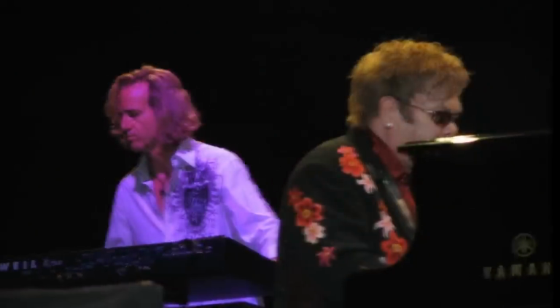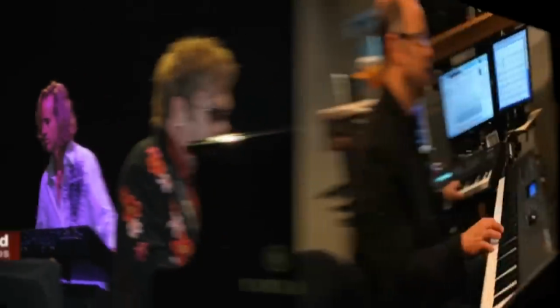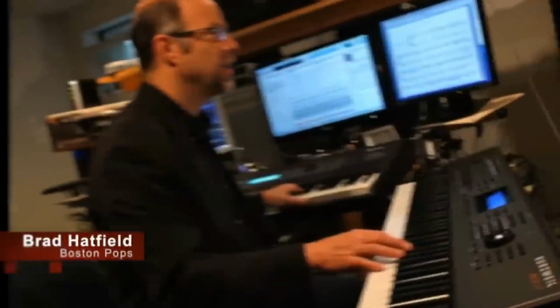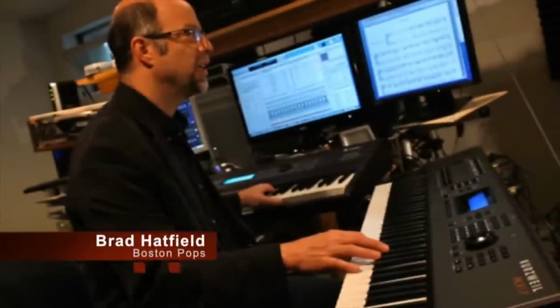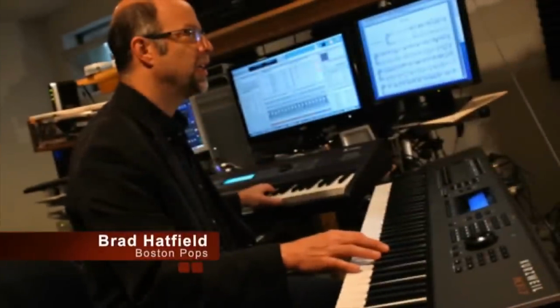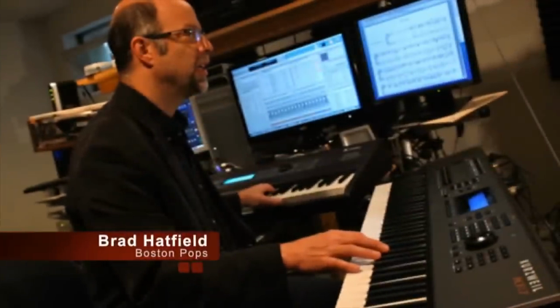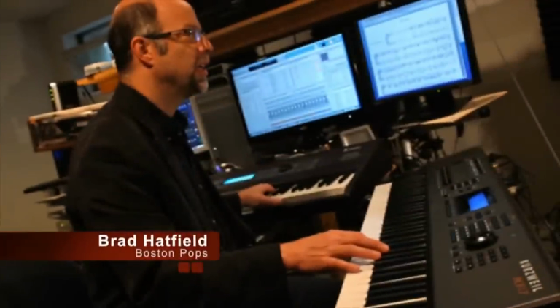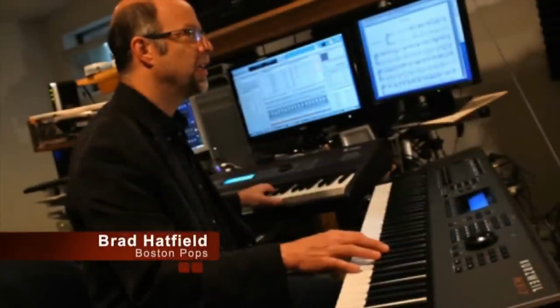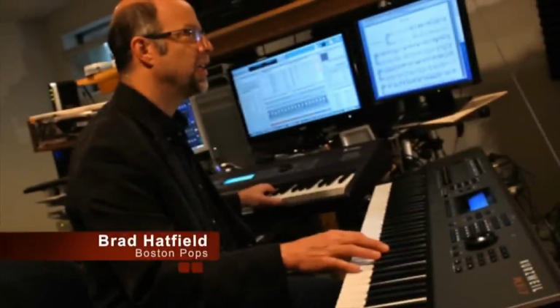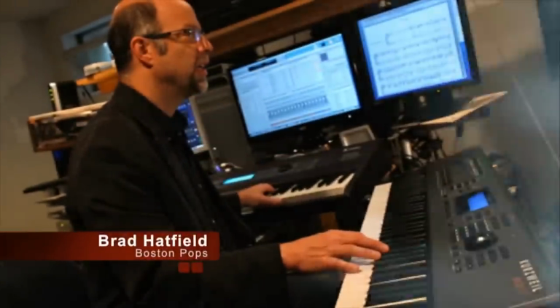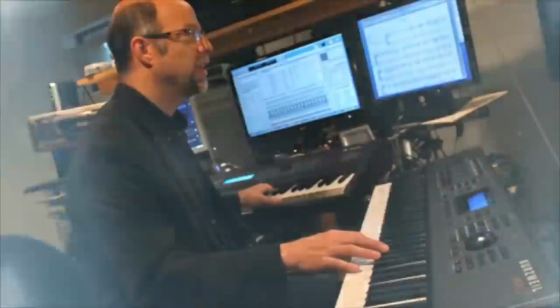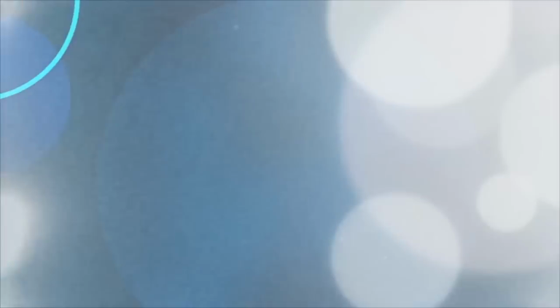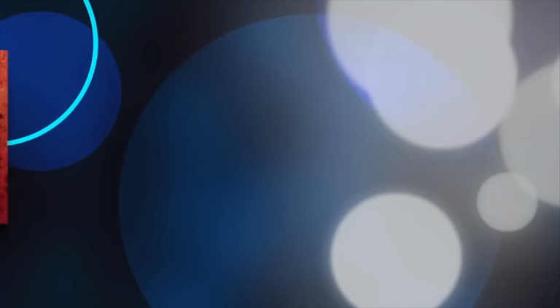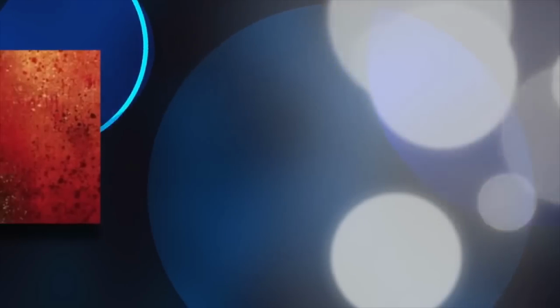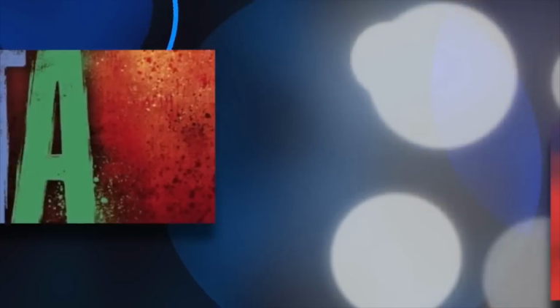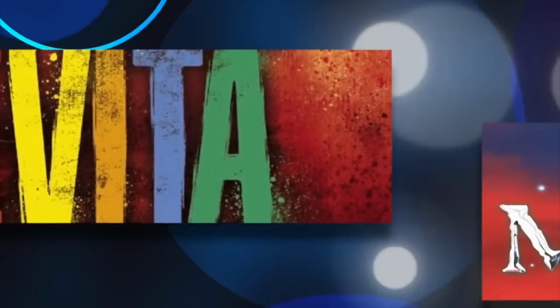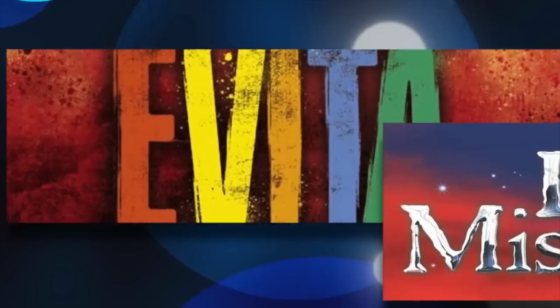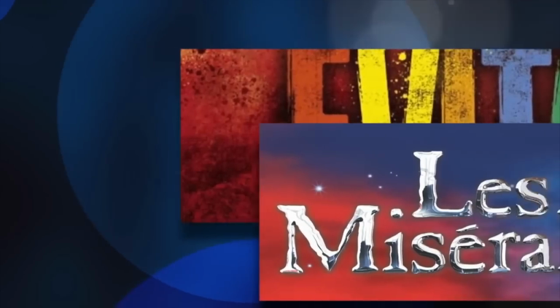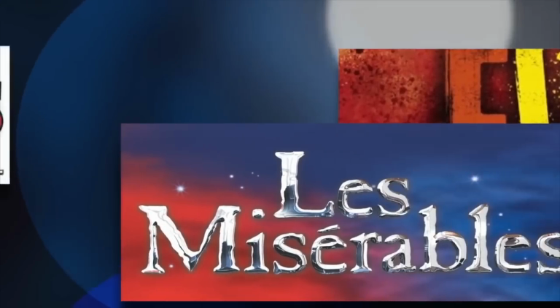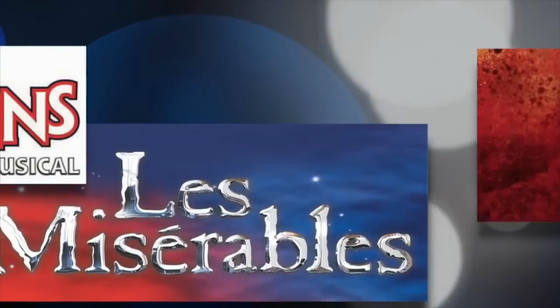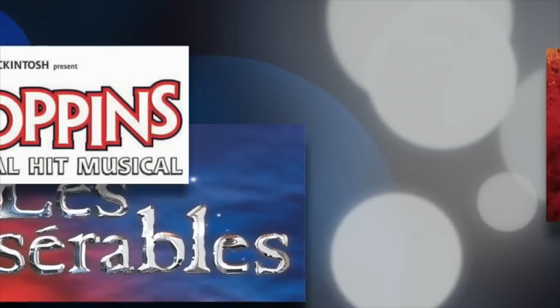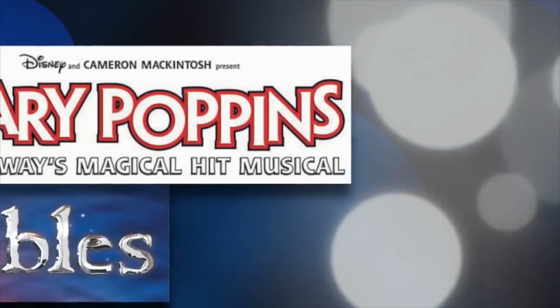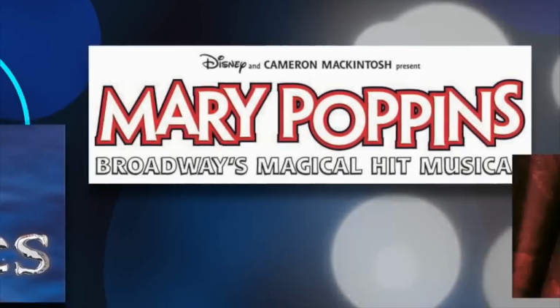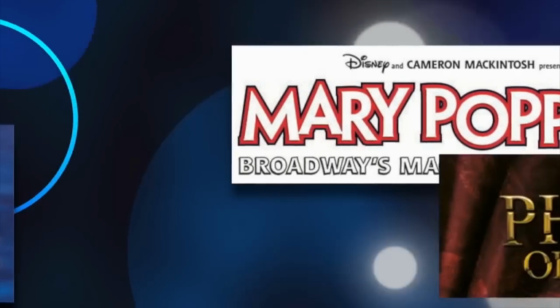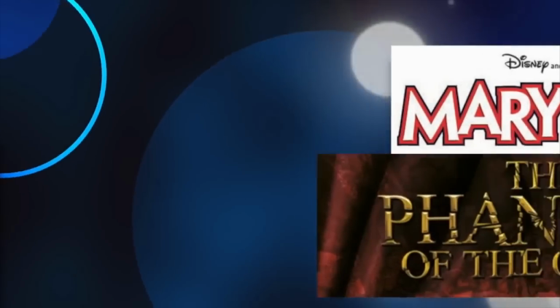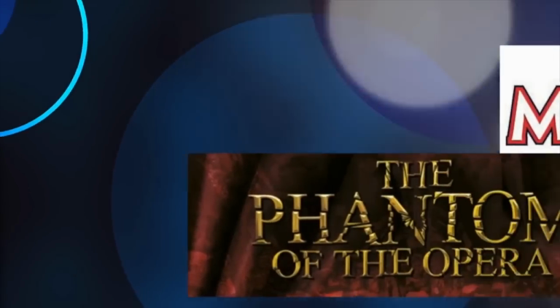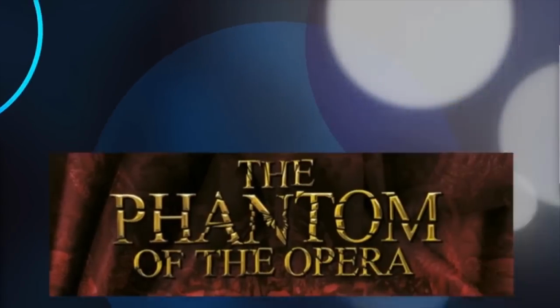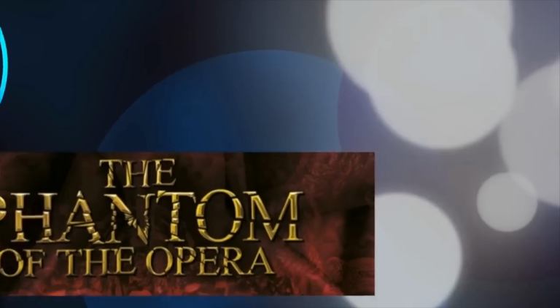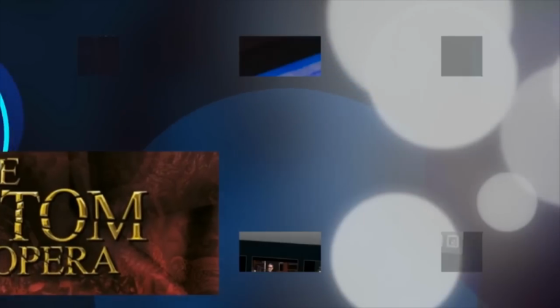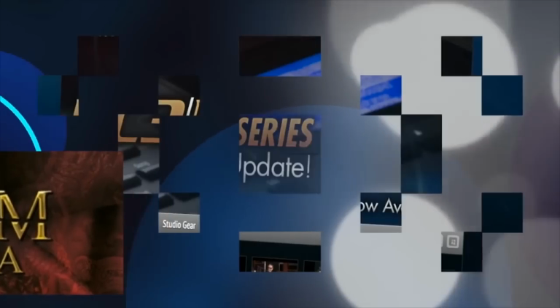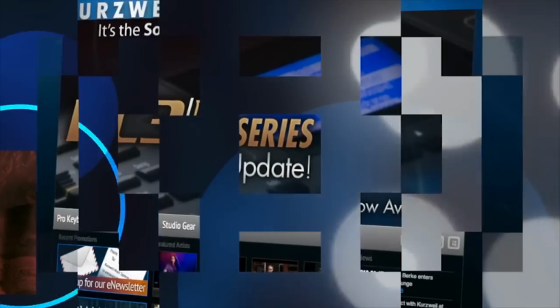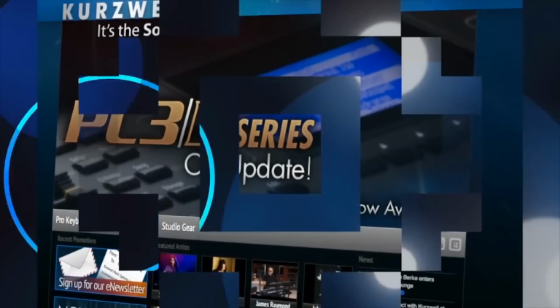Or go see the Boston Pops, or Broadway shows like just about every currently running Andrew Lloyd Webber production, as well as blockbusters like Les Mis, Miss Saigon, and Mary Poppins — all of whom rely exclusively on the PC3K.